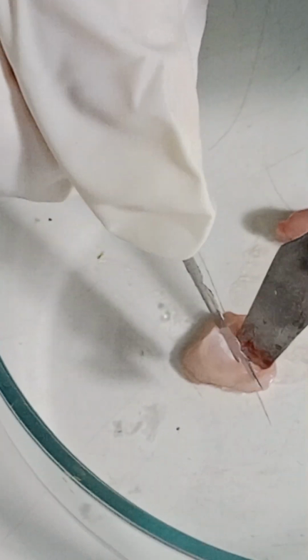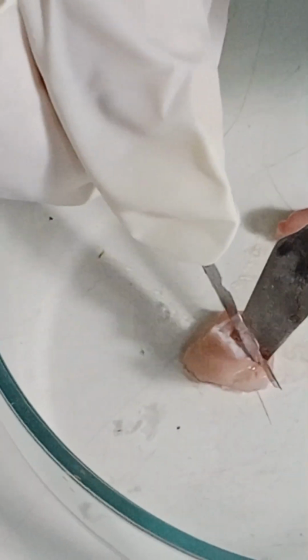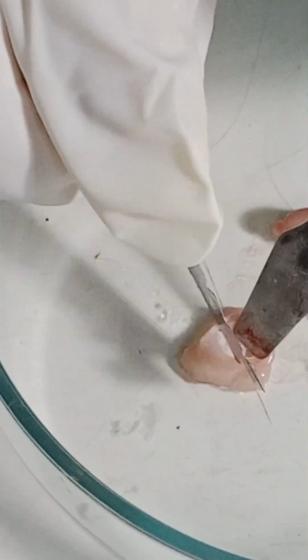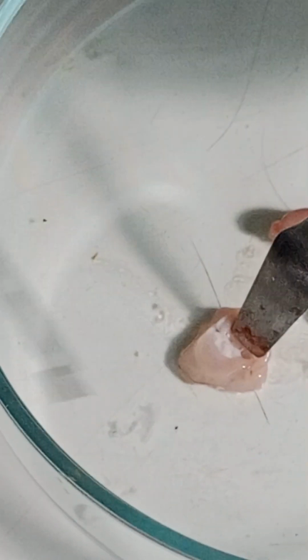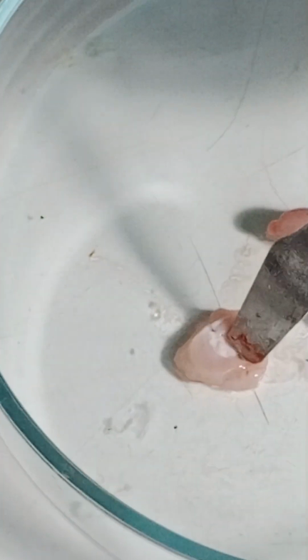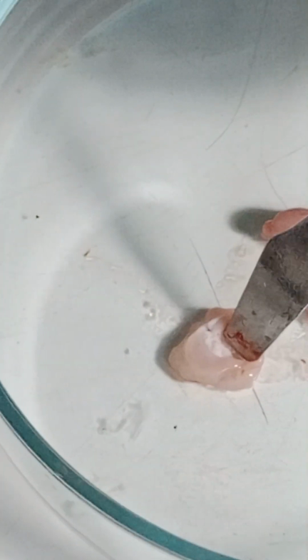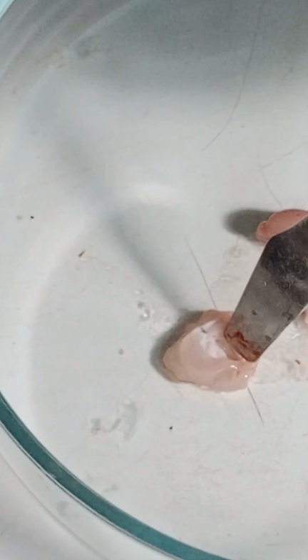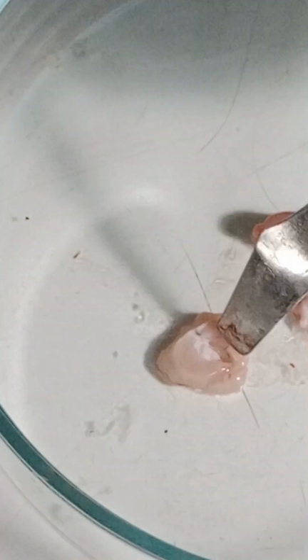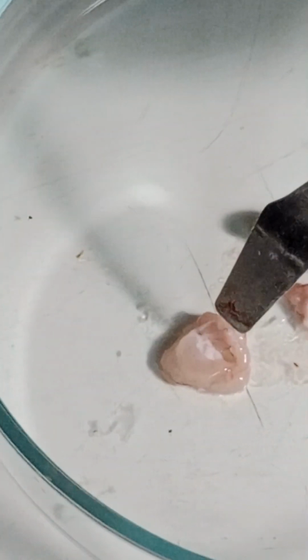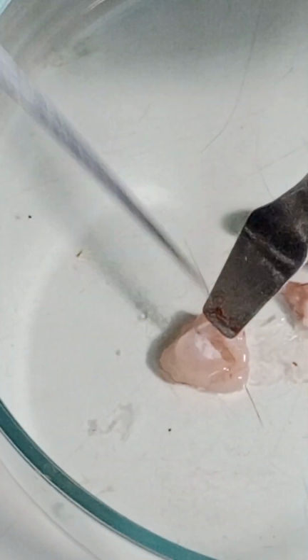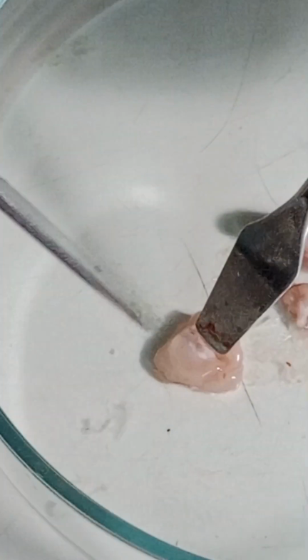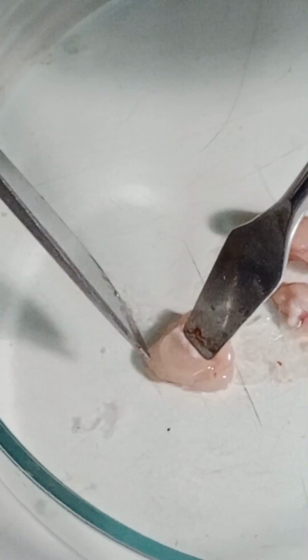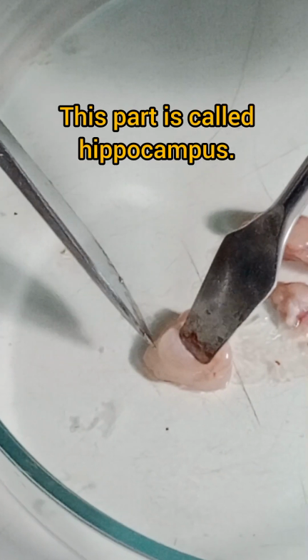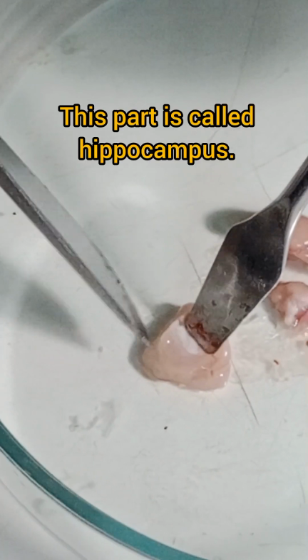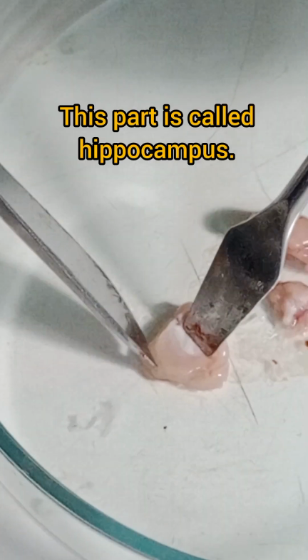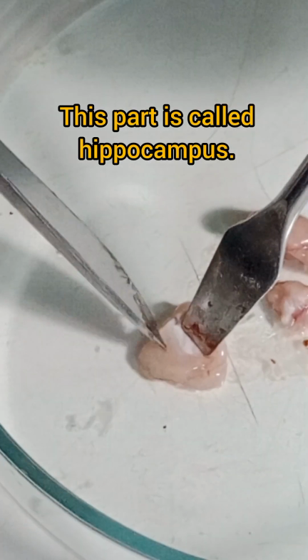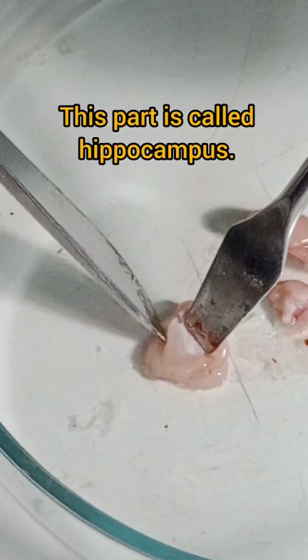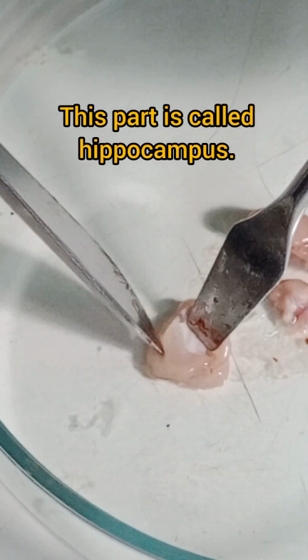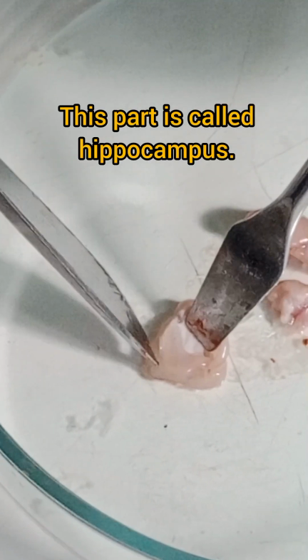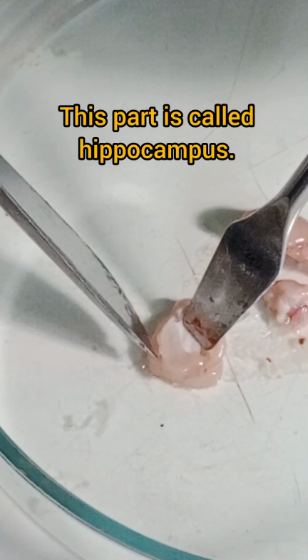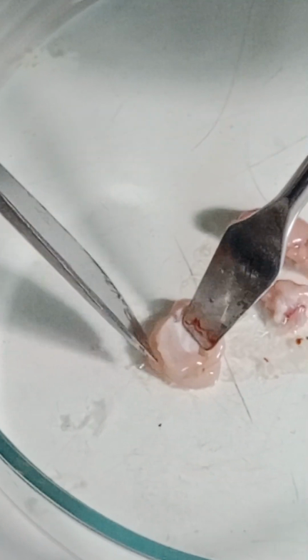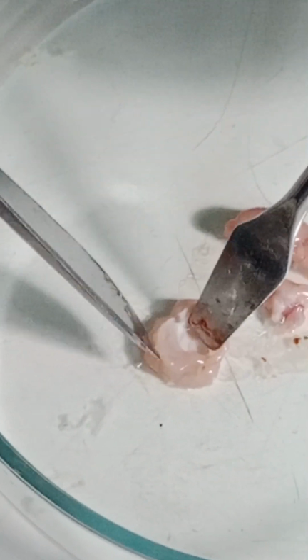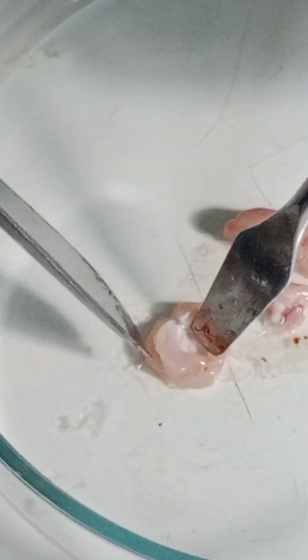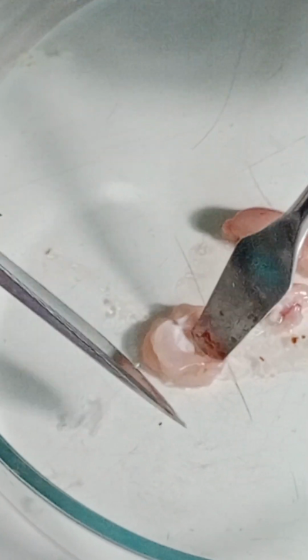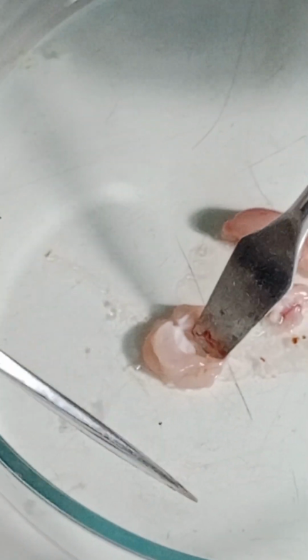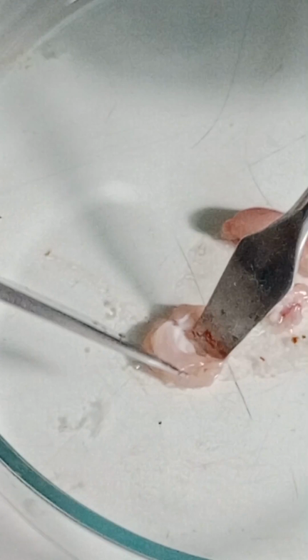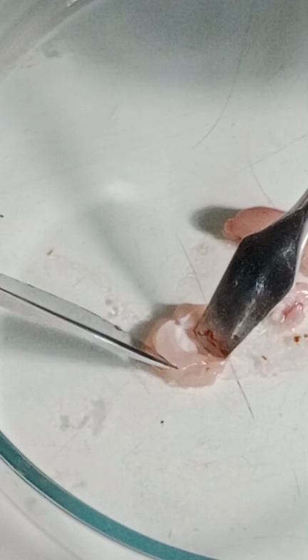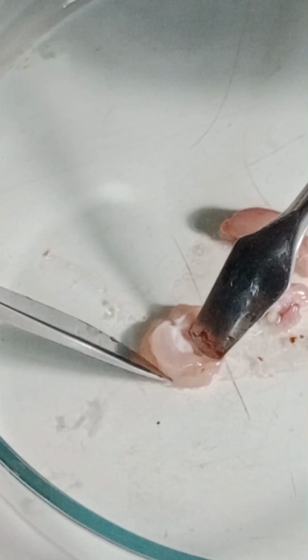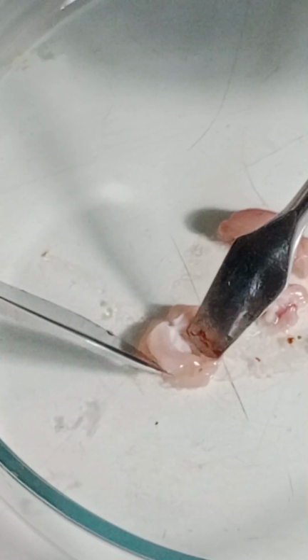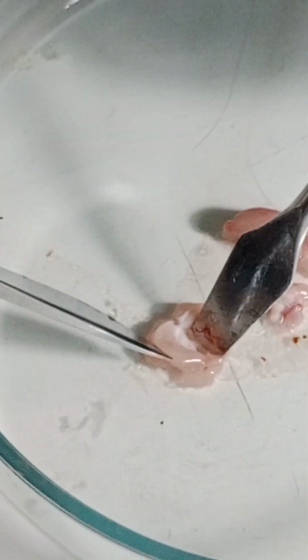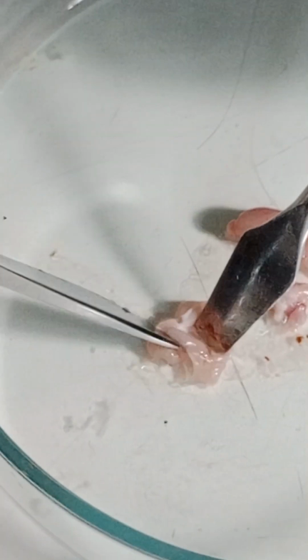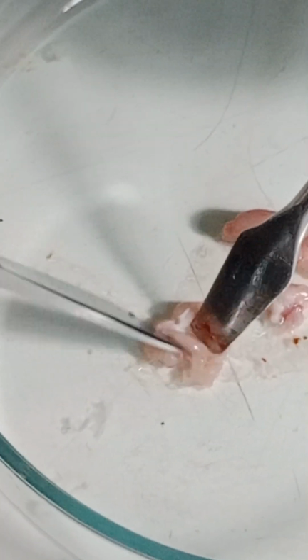If you try to remove any part randomly it will be a problem. Use one spatula and one blade. This part here is called the hippocampus — you can see it in the video — and this part will be removed nicely.